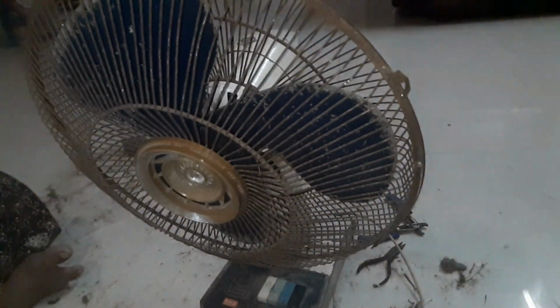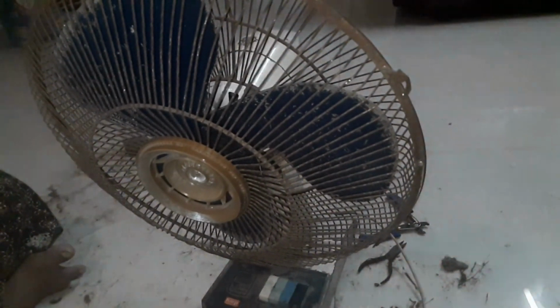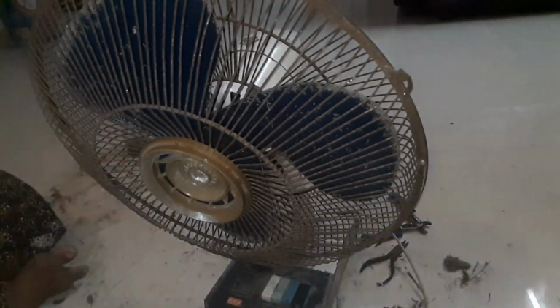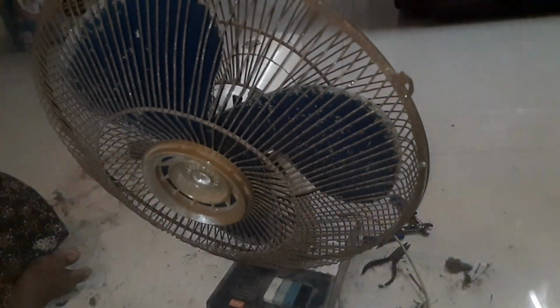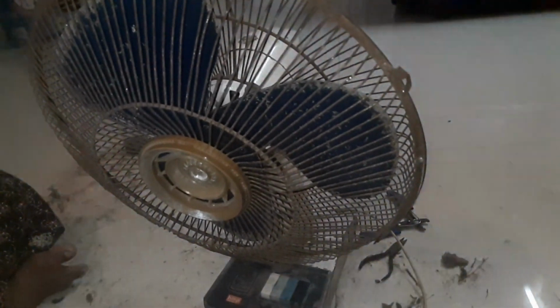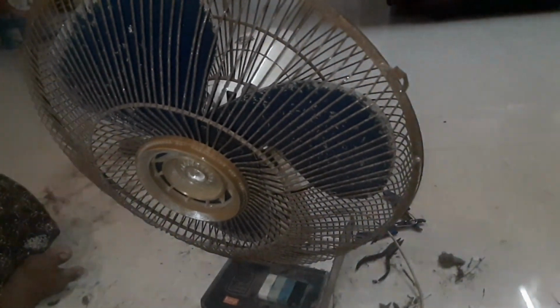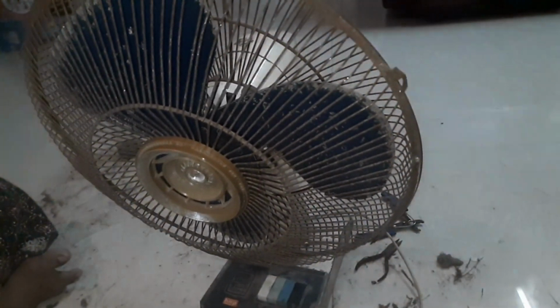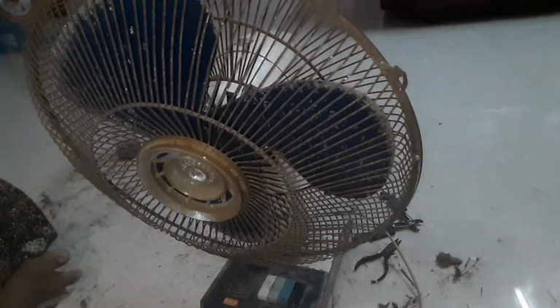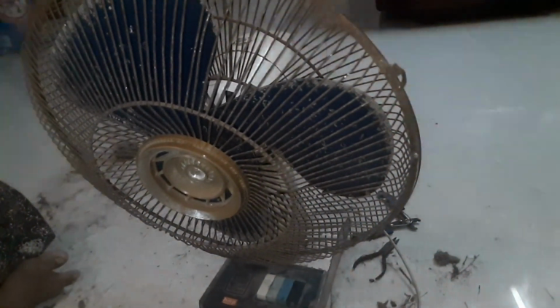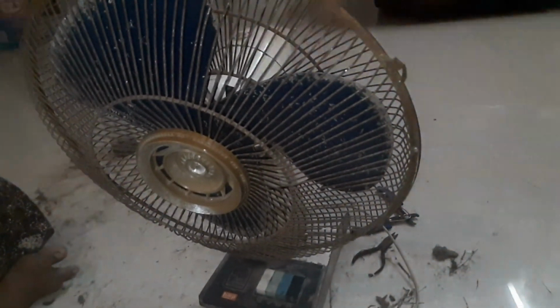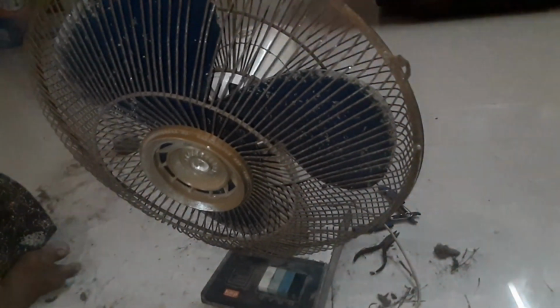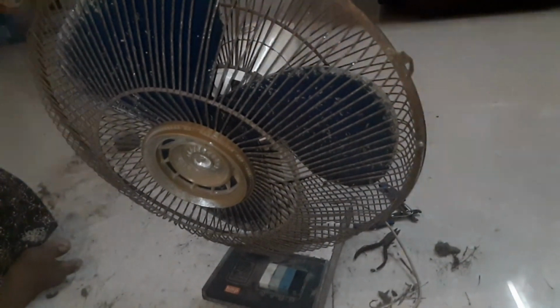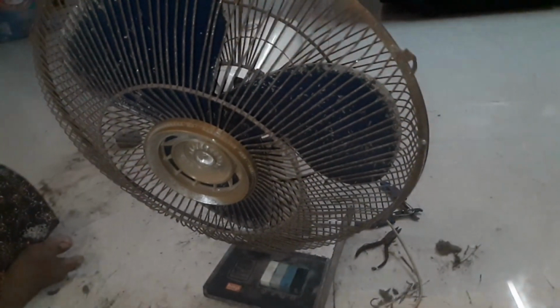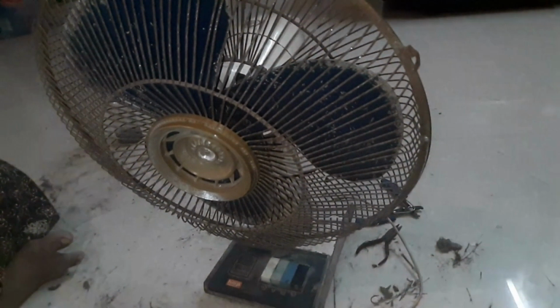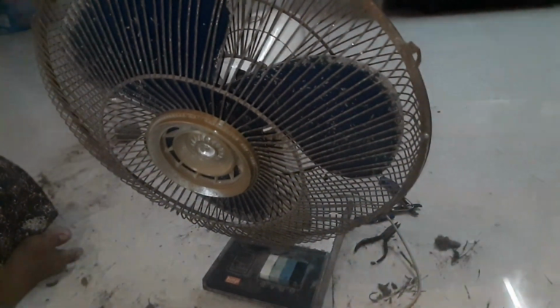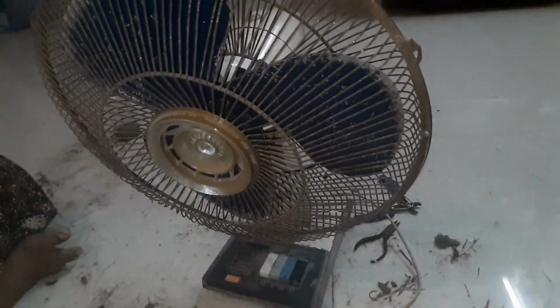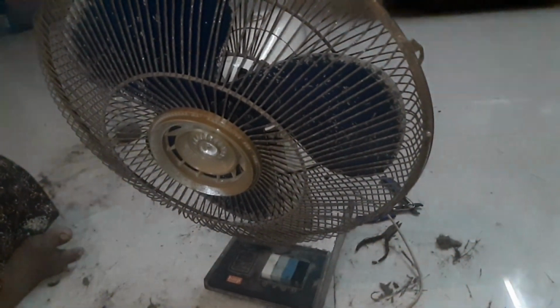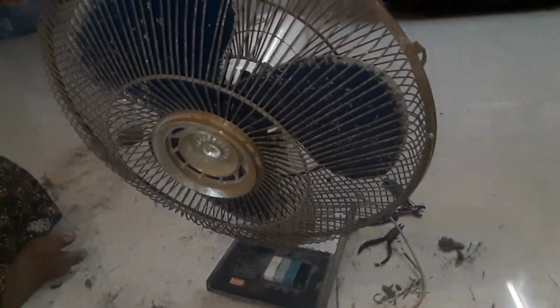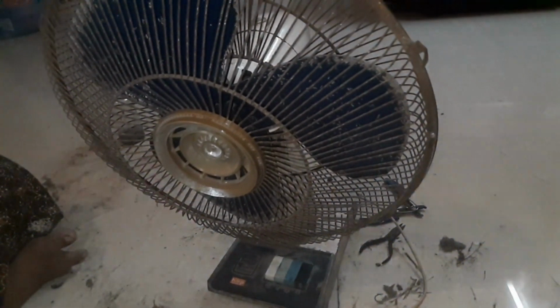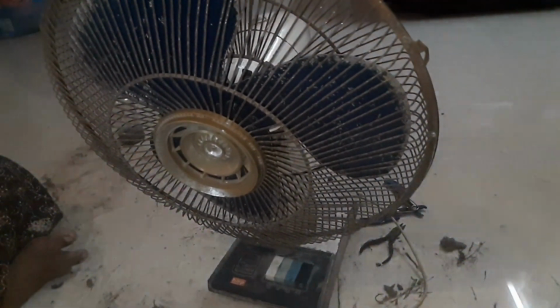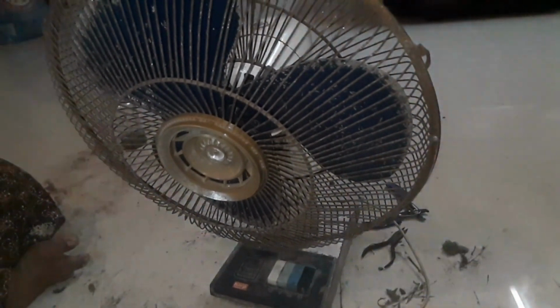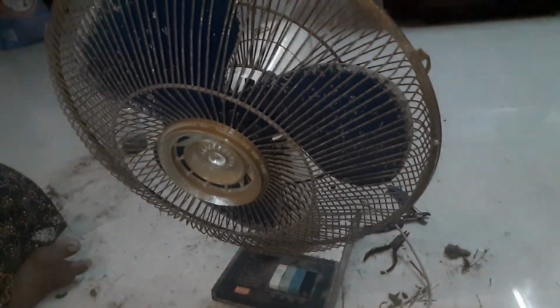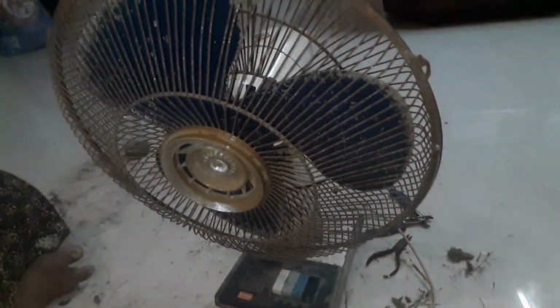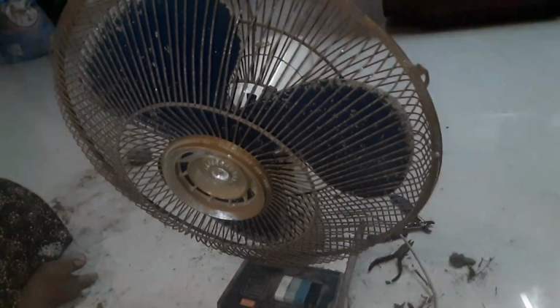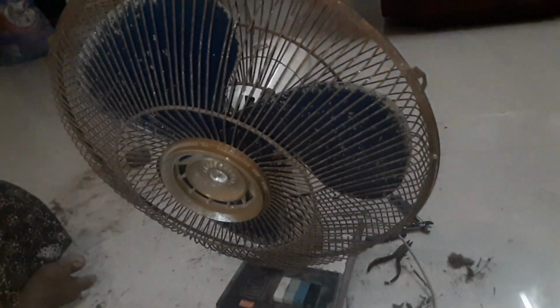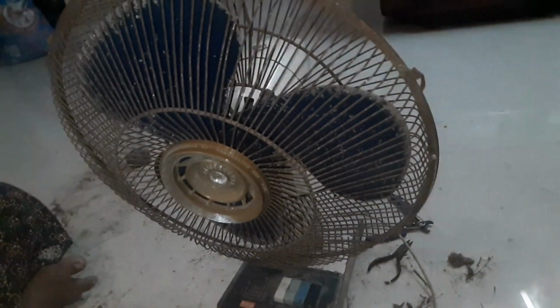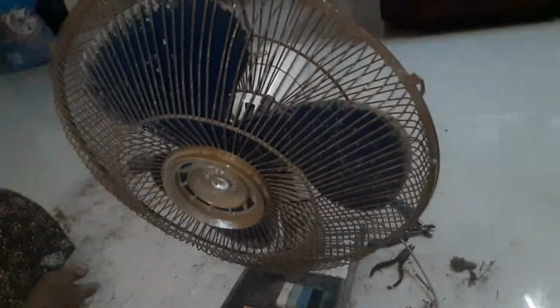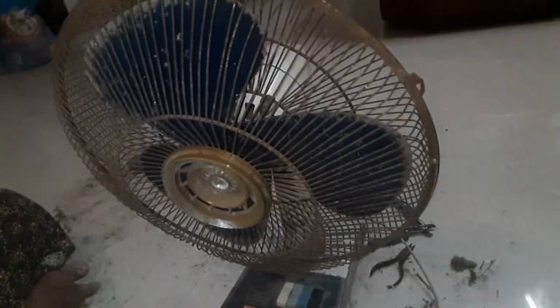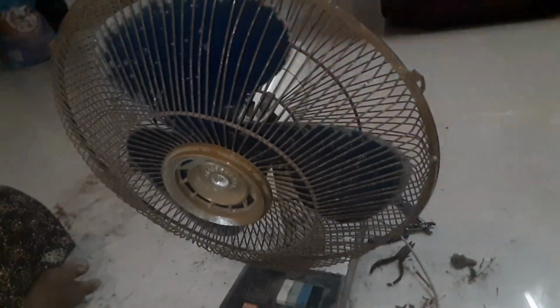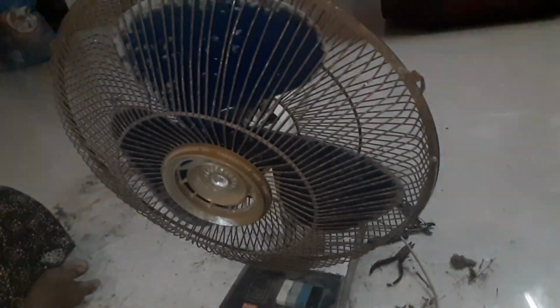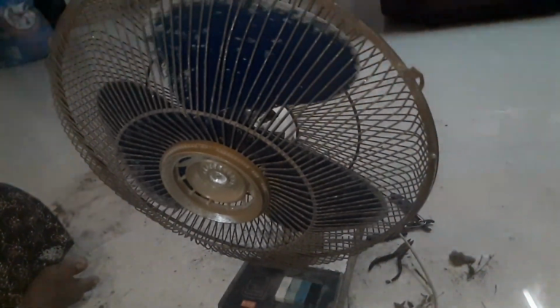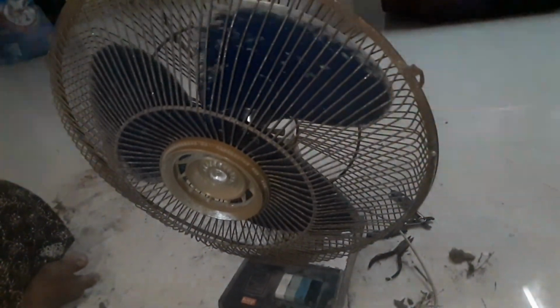Now we have a table fan. This table fan is very slow. This is a very small fan. This is a very small condenser. This fan is very slow.